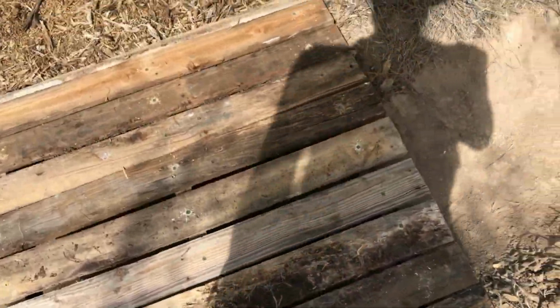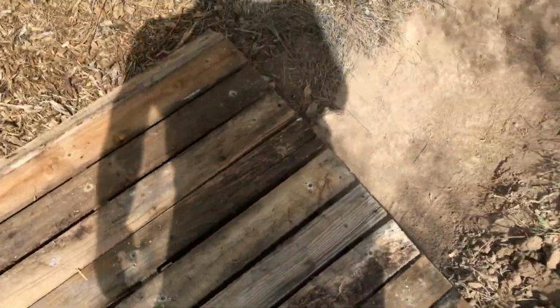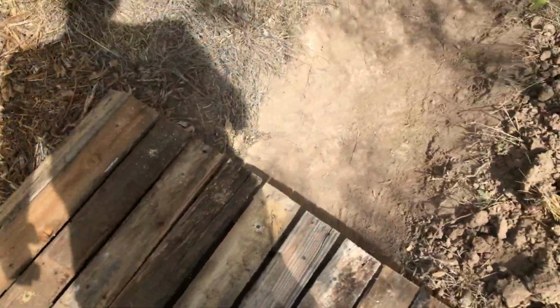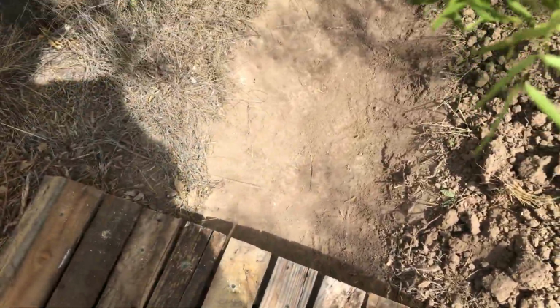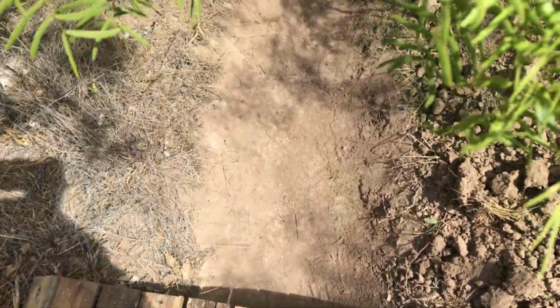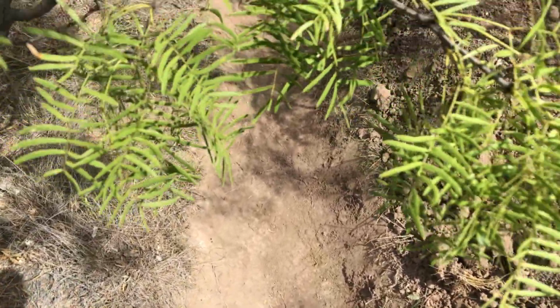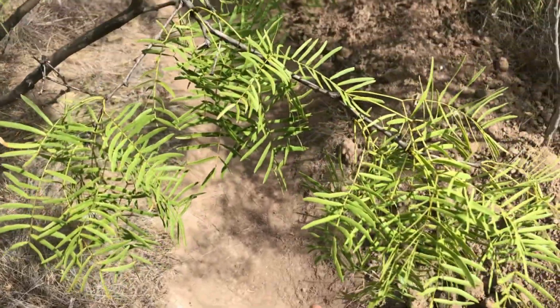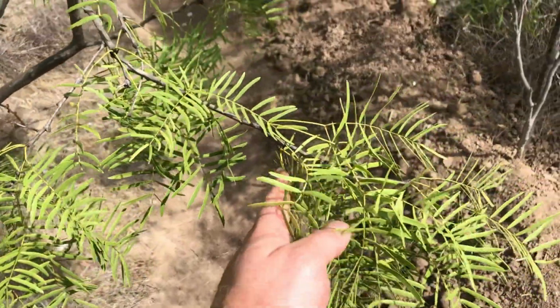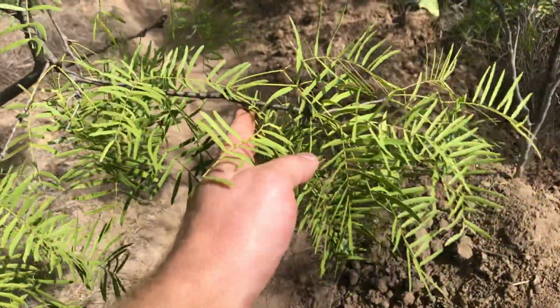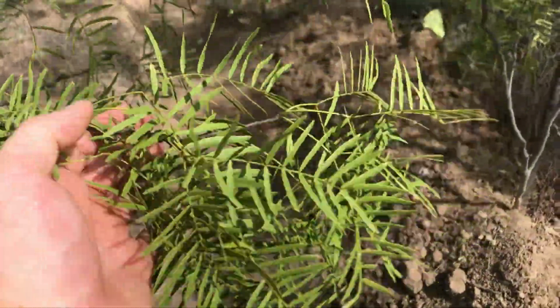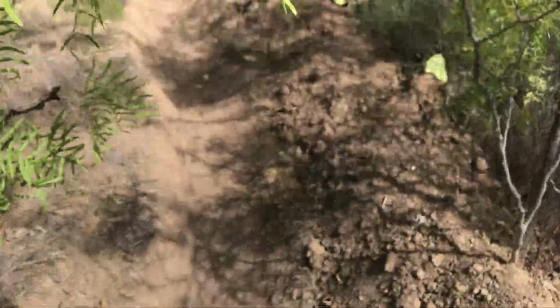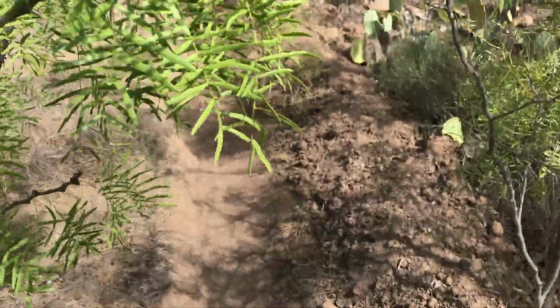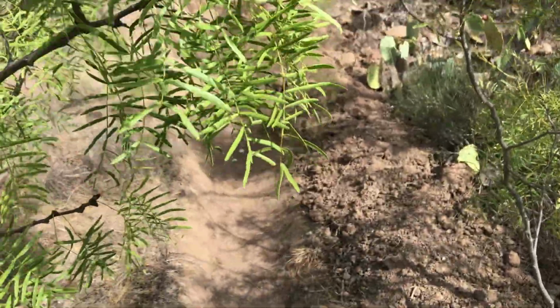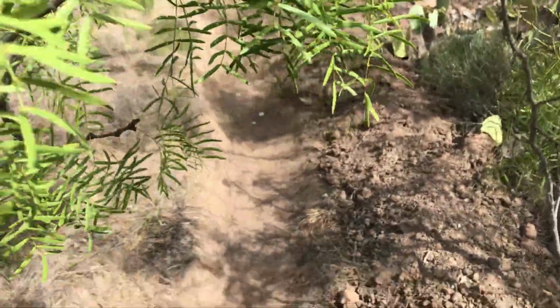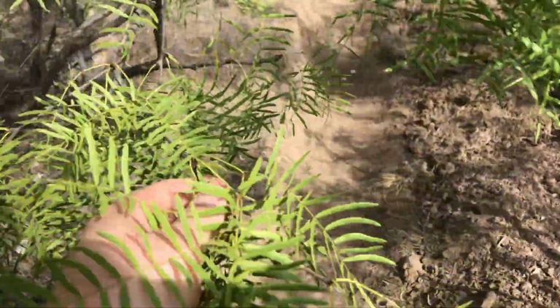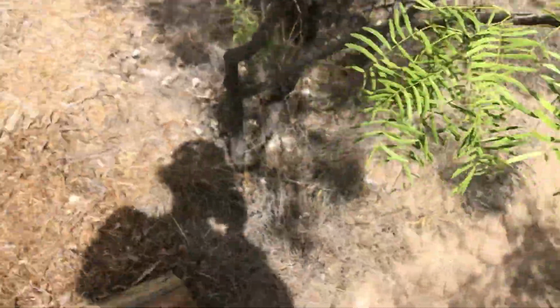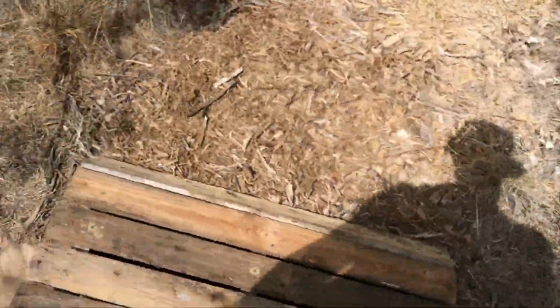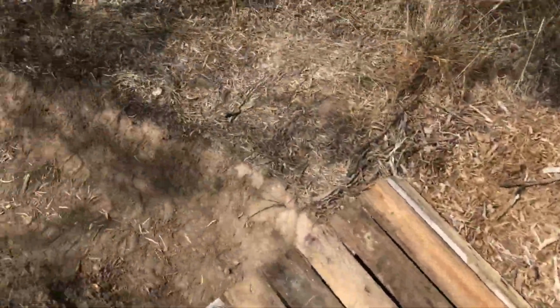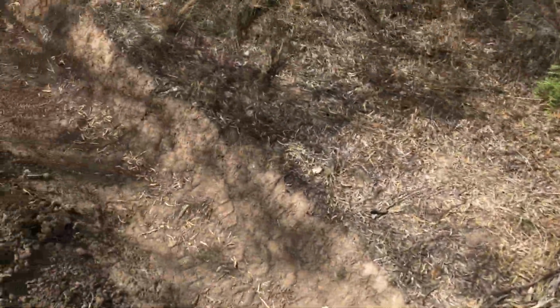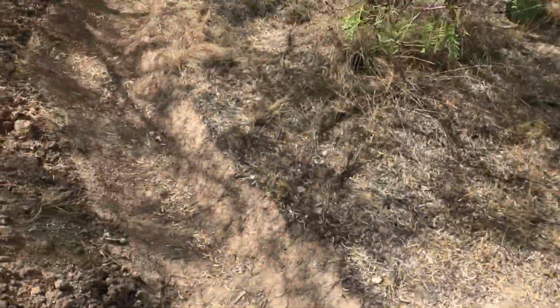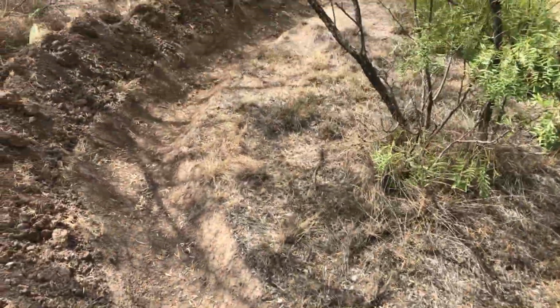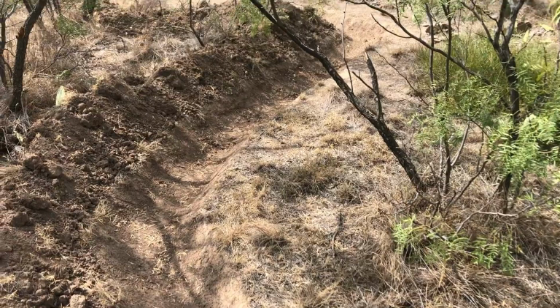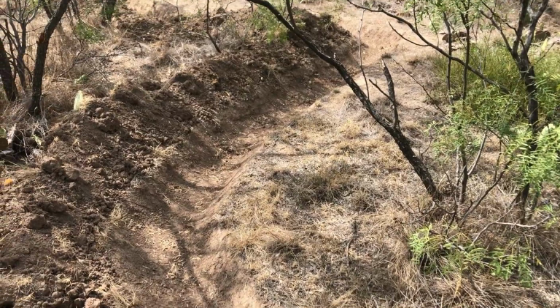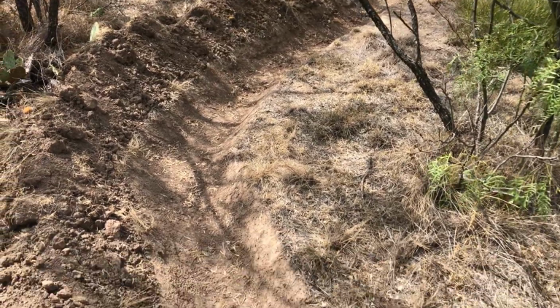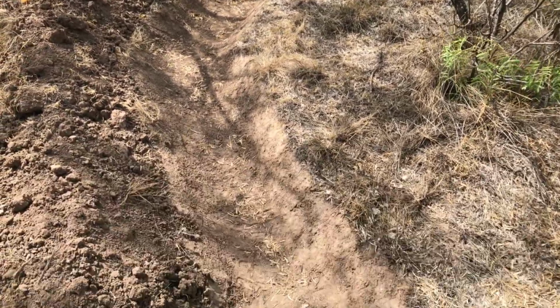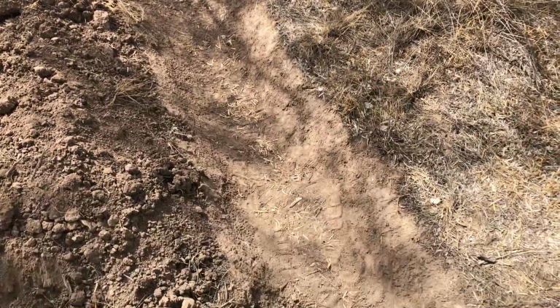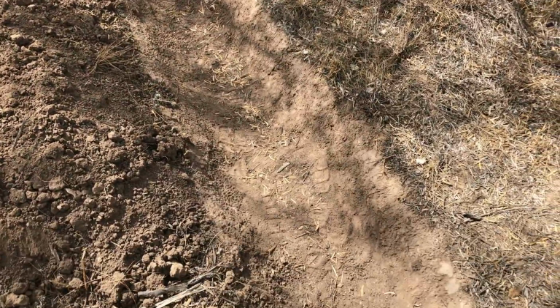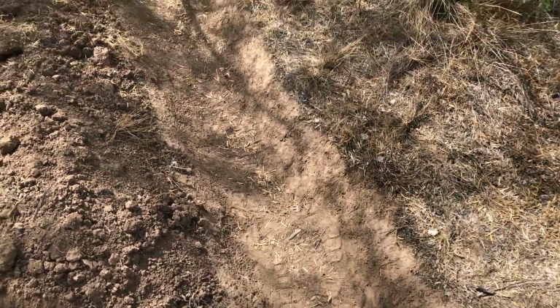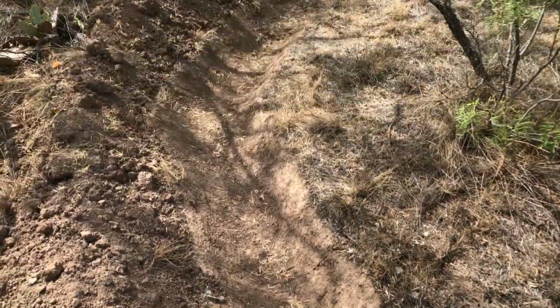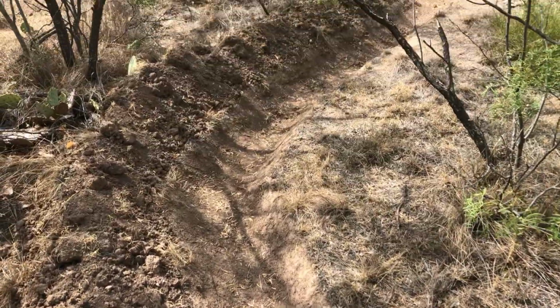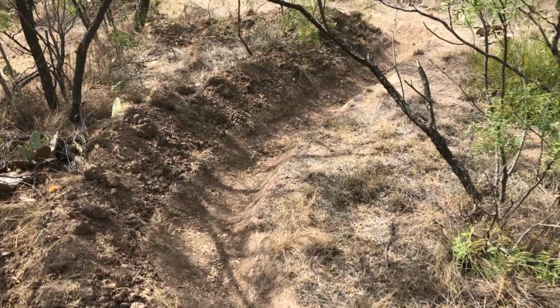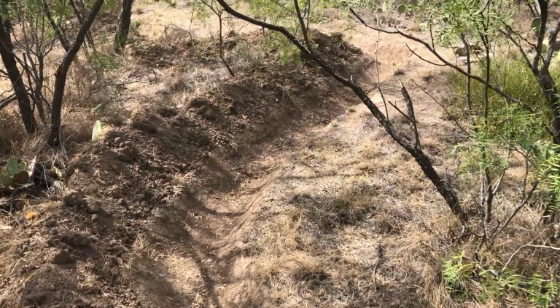I look forward to the time where this trench is going to be full of water and it'll be like I have a little stream here on my property, at least for a short while.